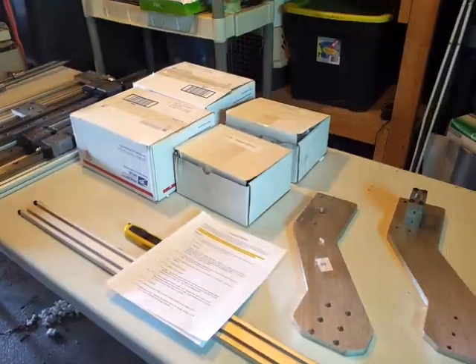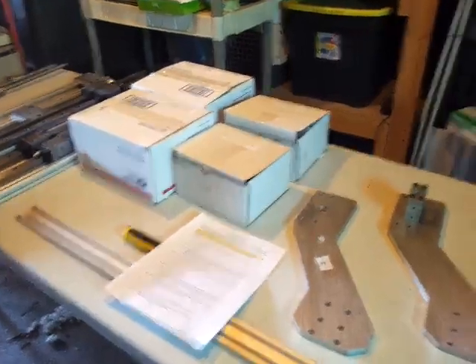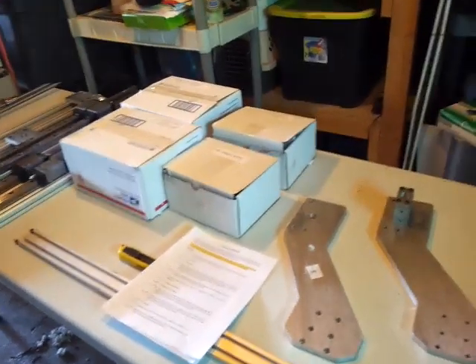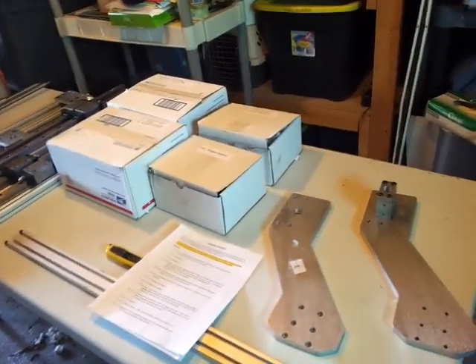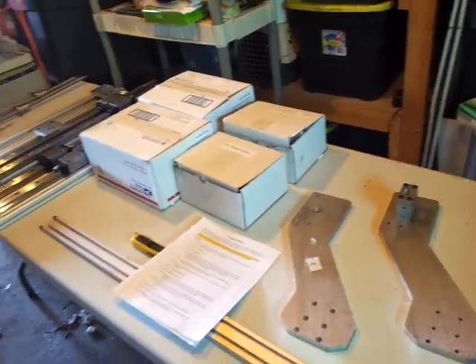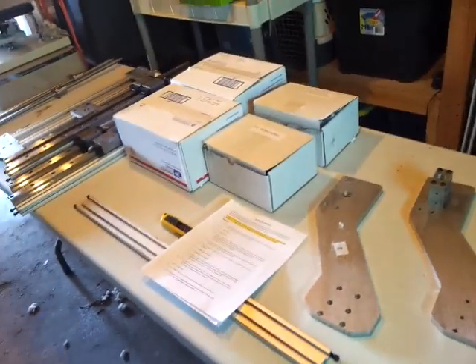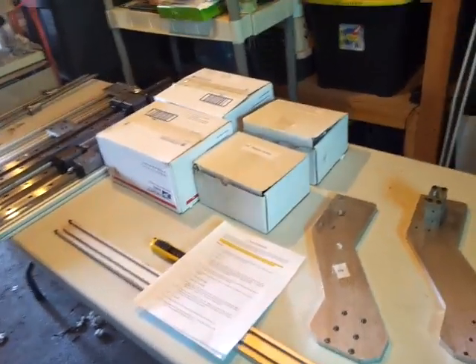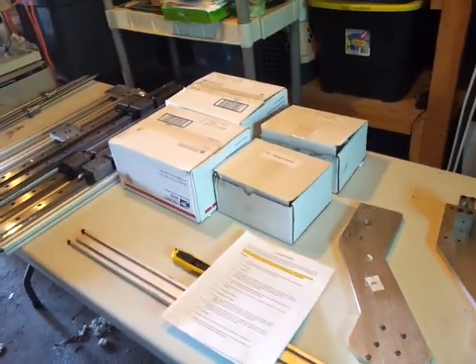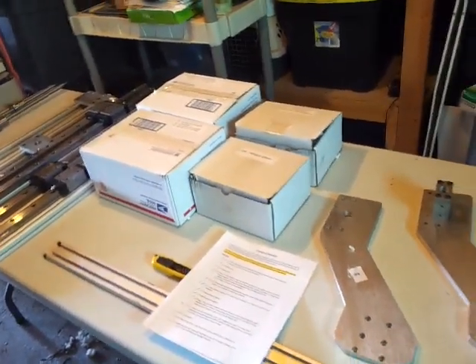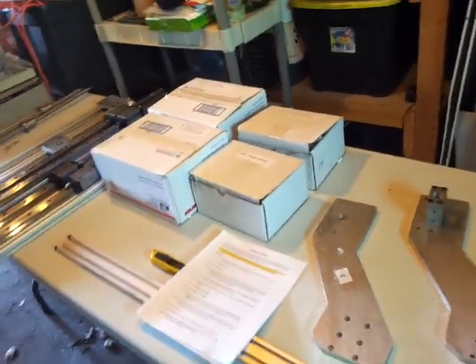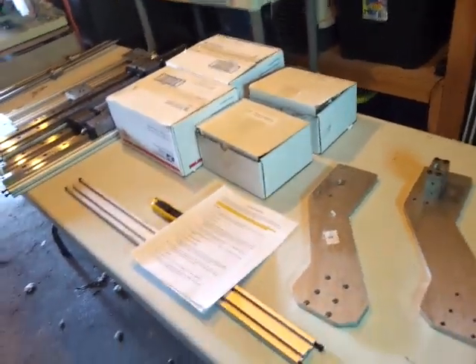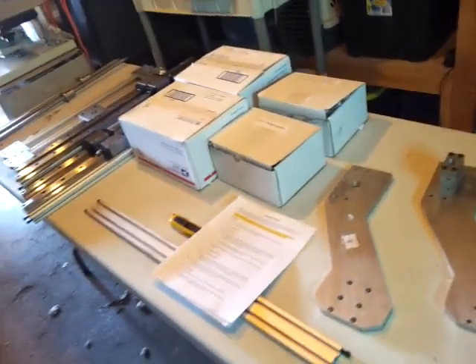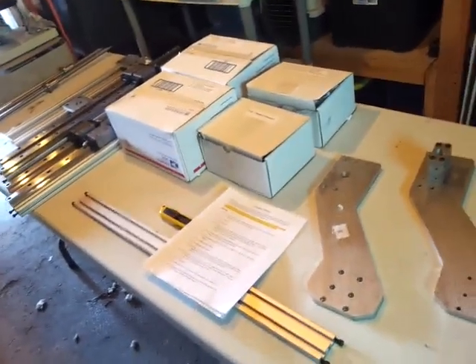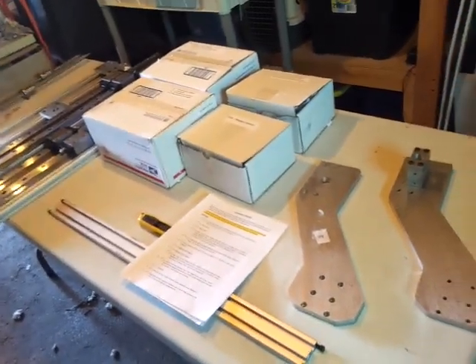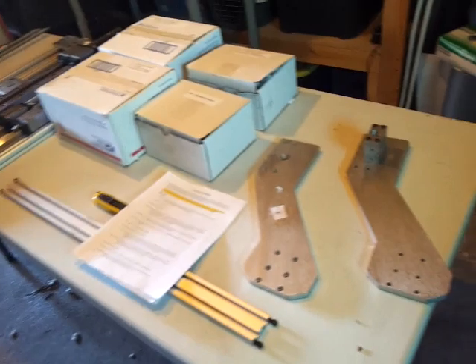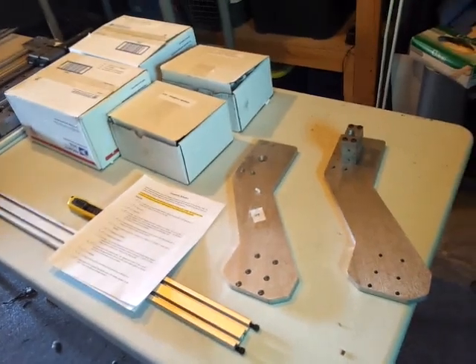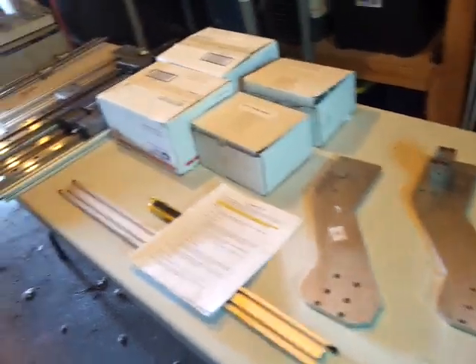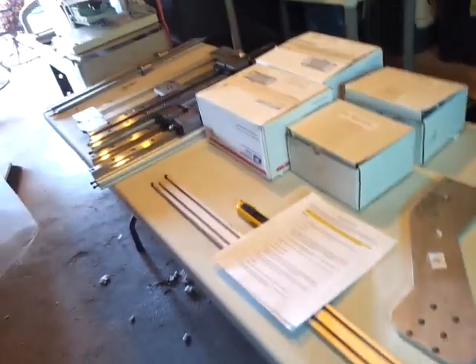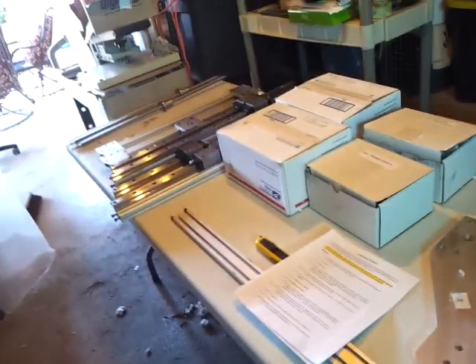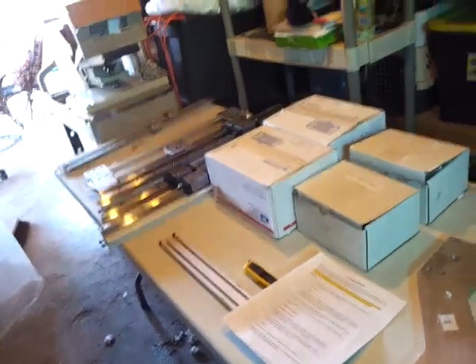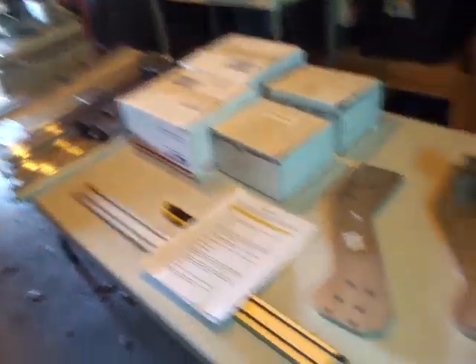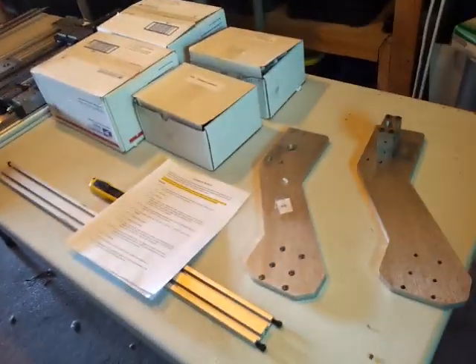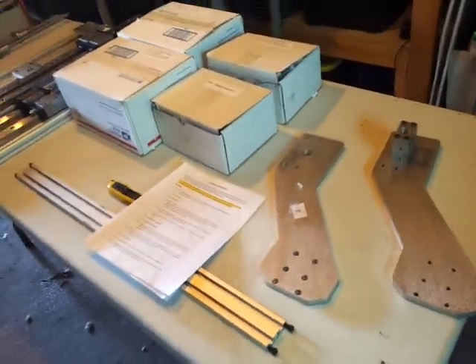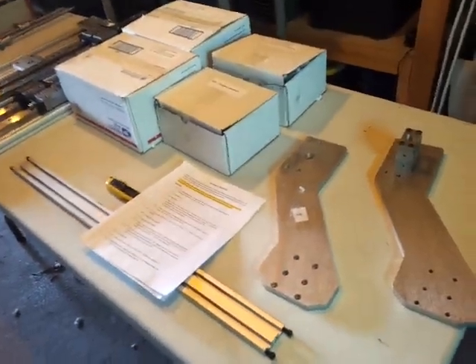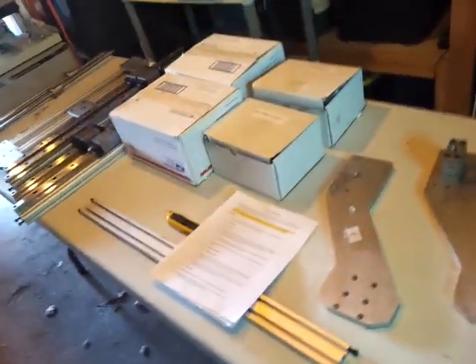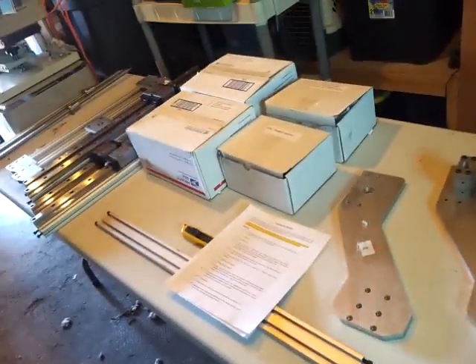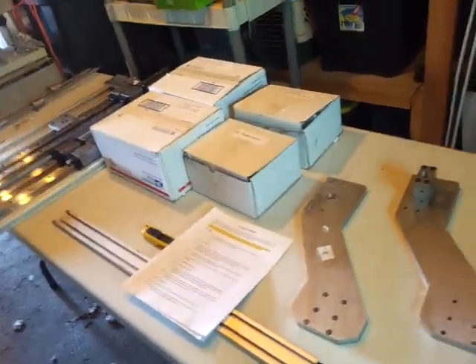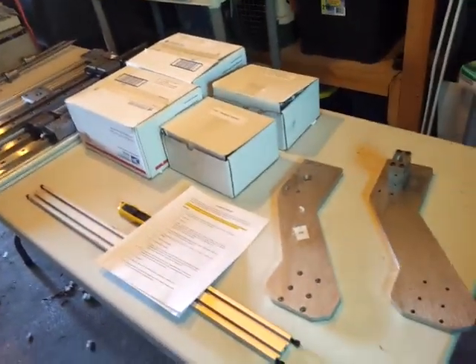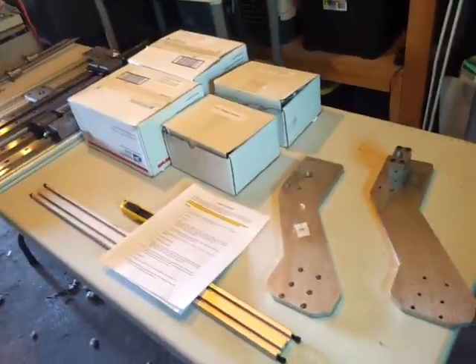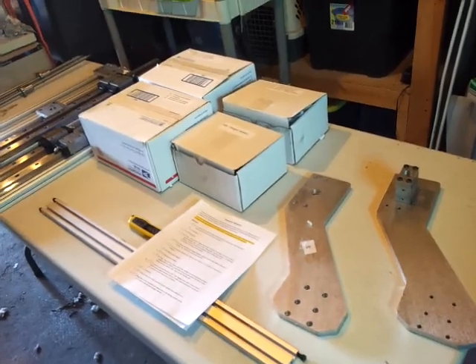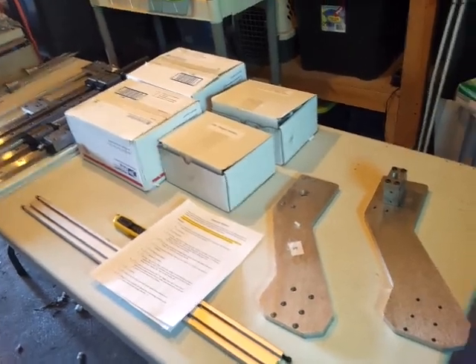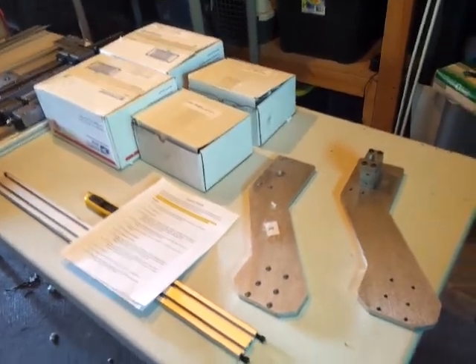Alright, so I got my new router, all the parts assembled from the box ready for assembly. Everything came pretty packed, pretty nice, in three separate boxes that were about 30 pounds each, roughly.